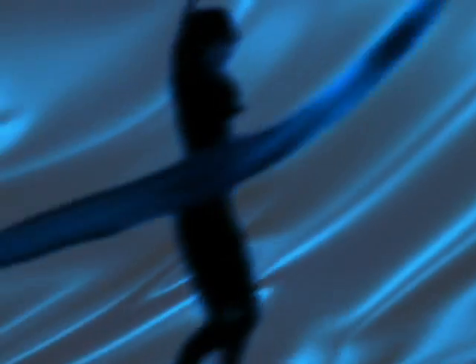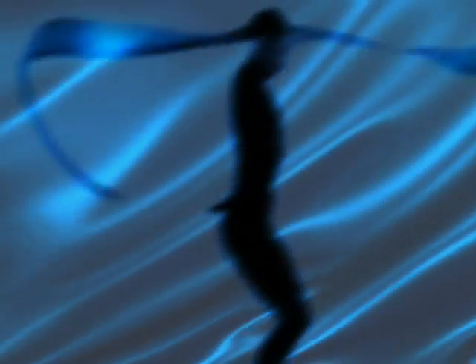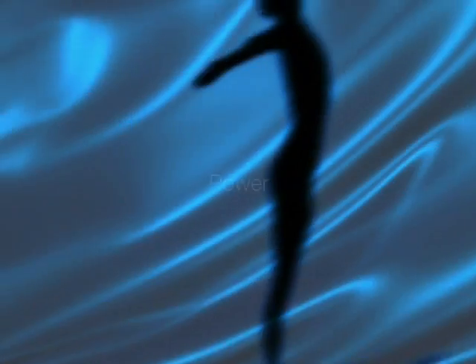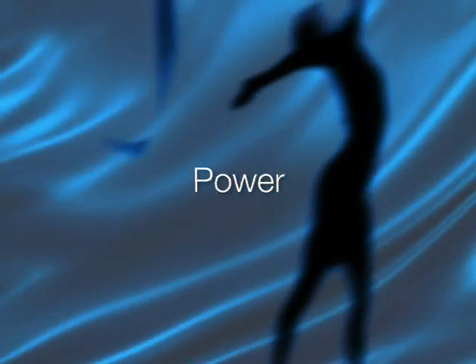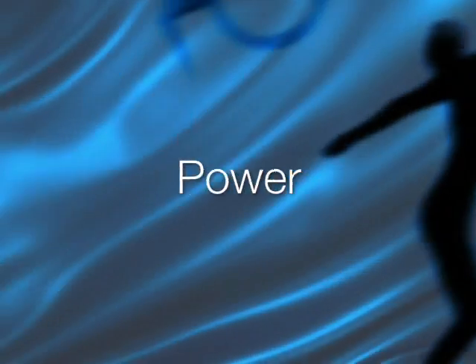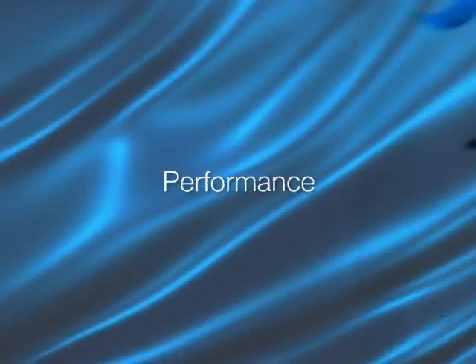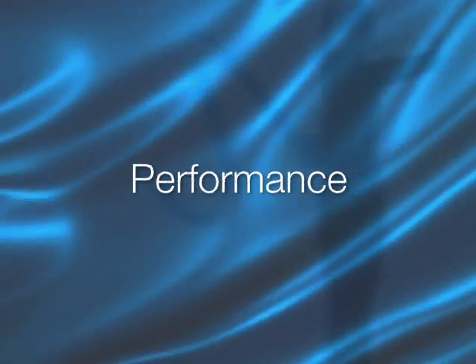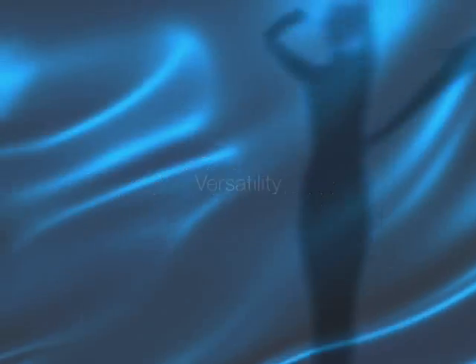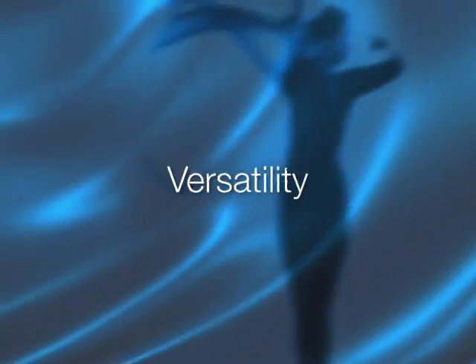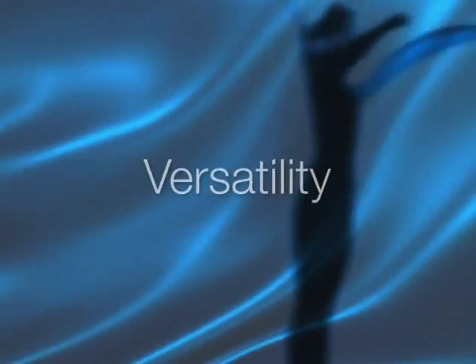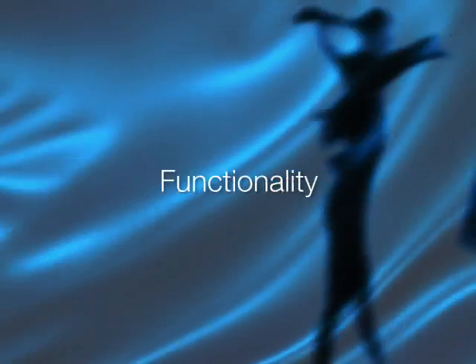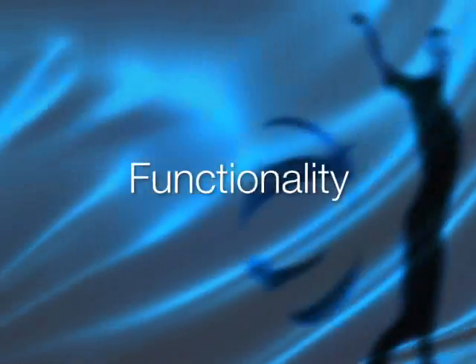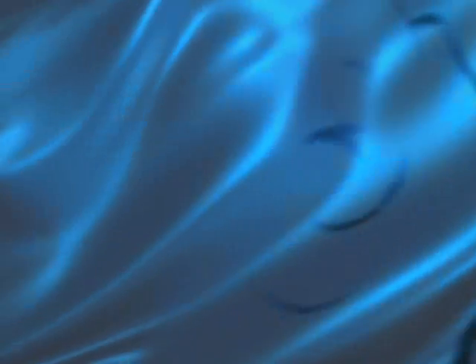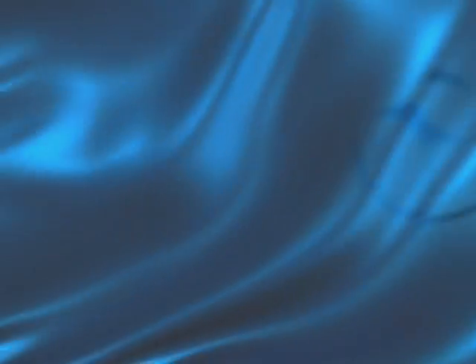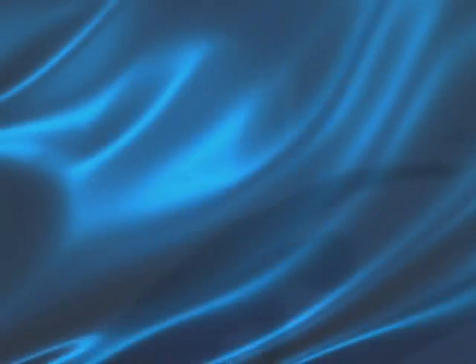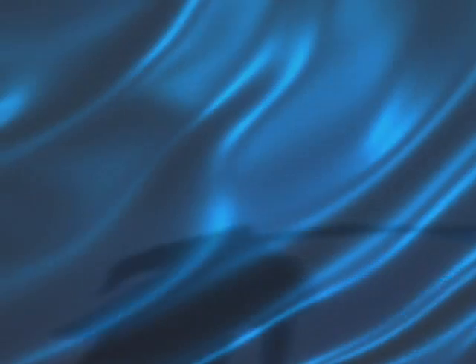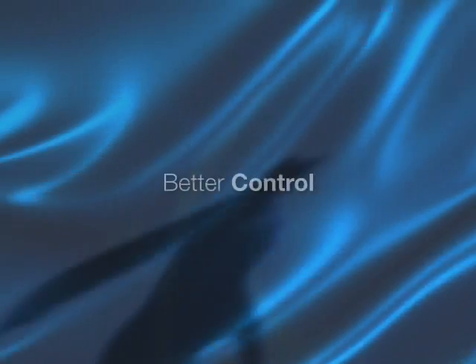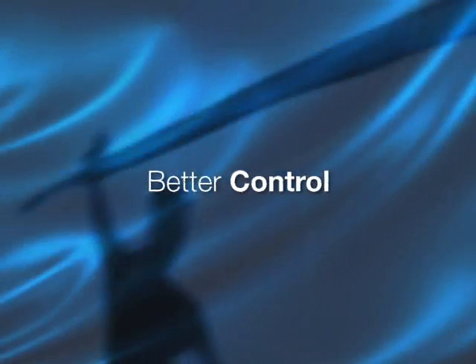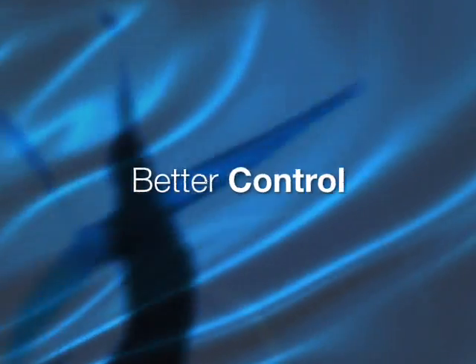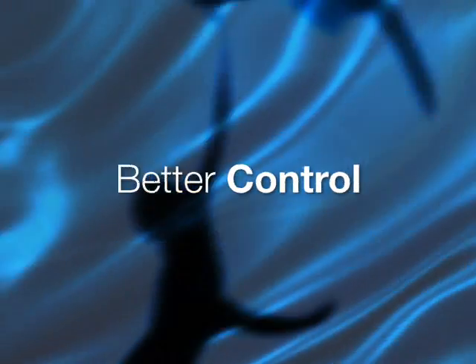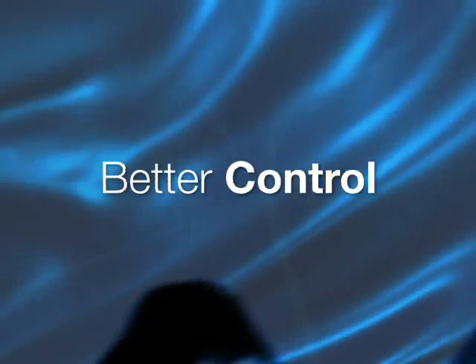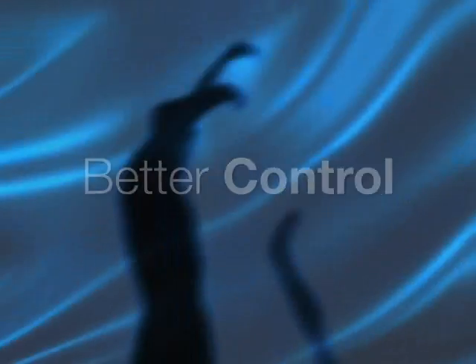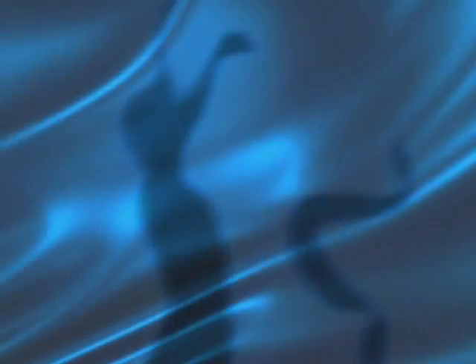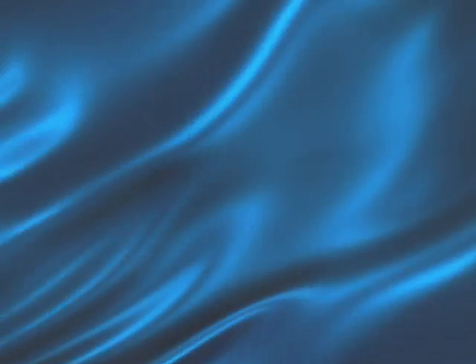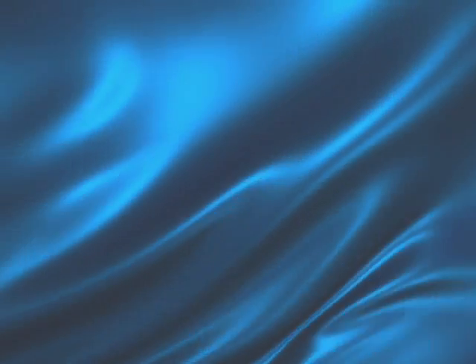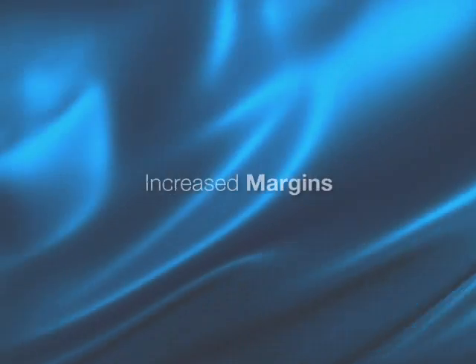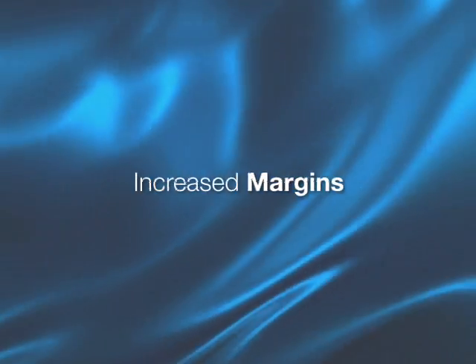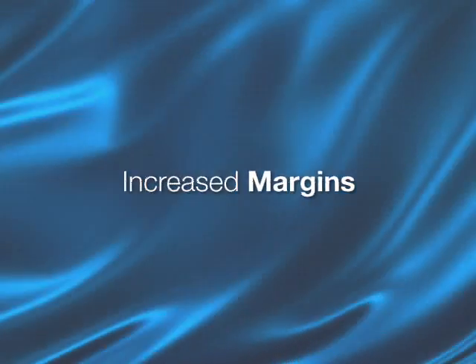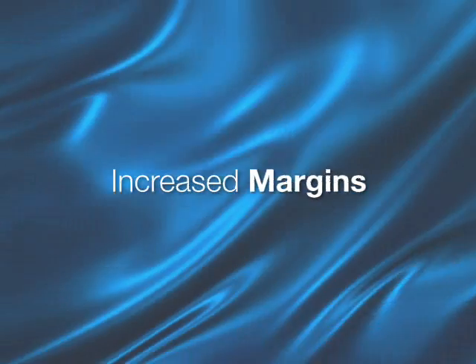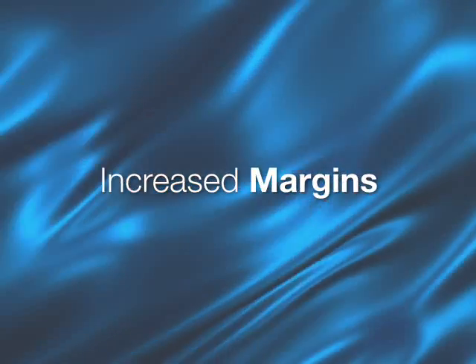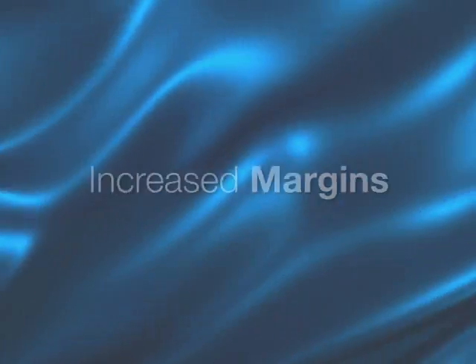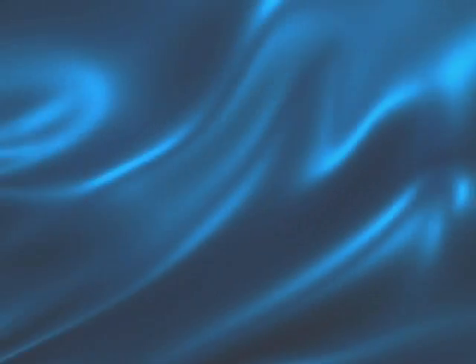Flowmaster delivers new standards in power, performance, versatility and functionality. All of these combine to give you even better control of your processes and plant. The result is a significant improvement in your margins.